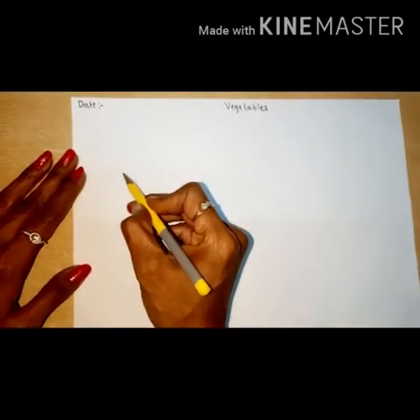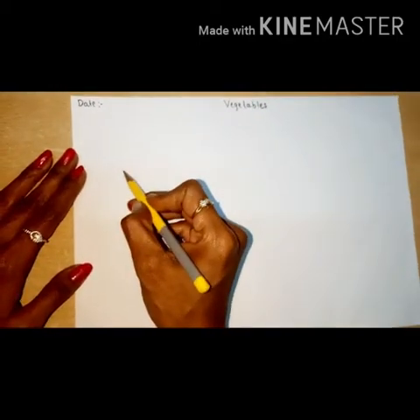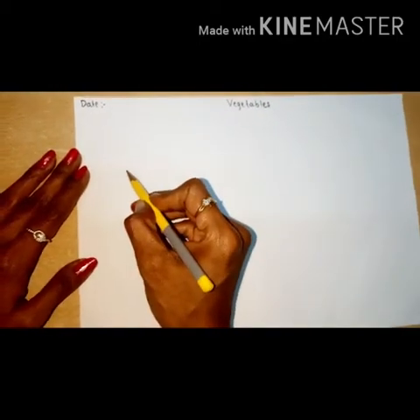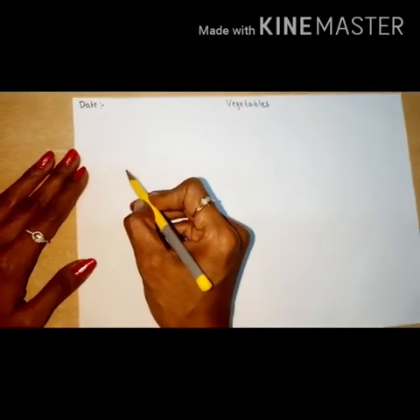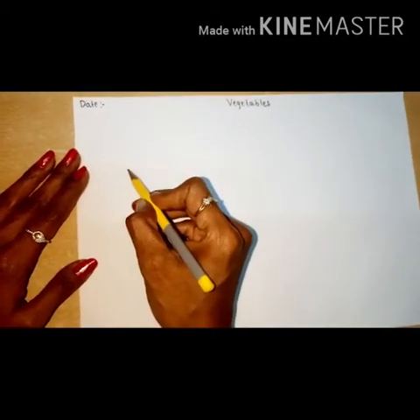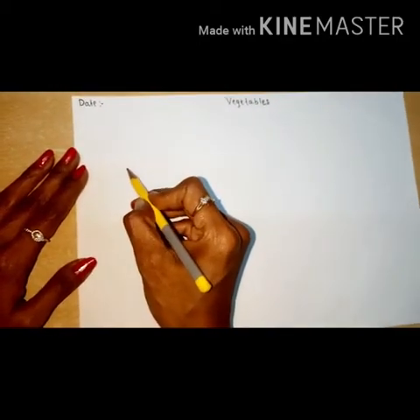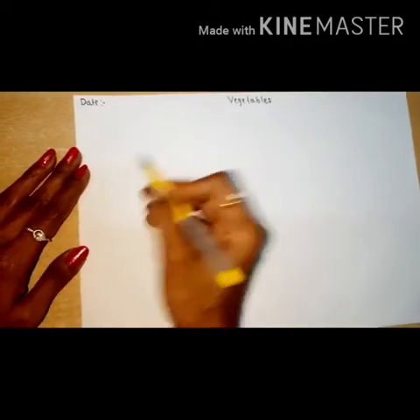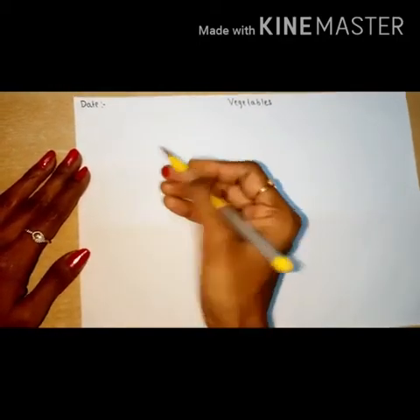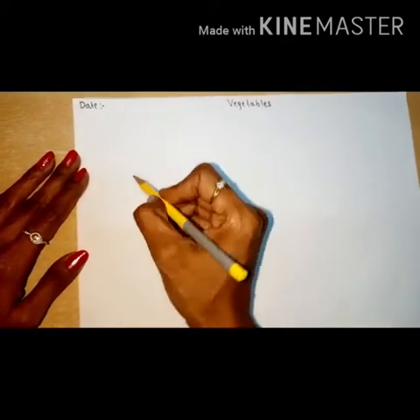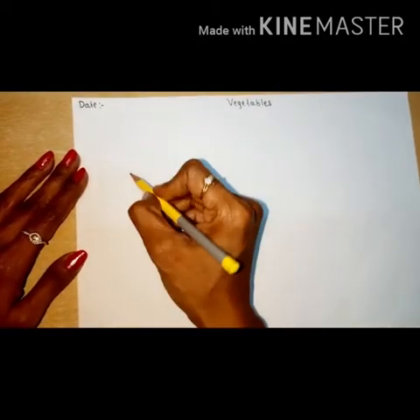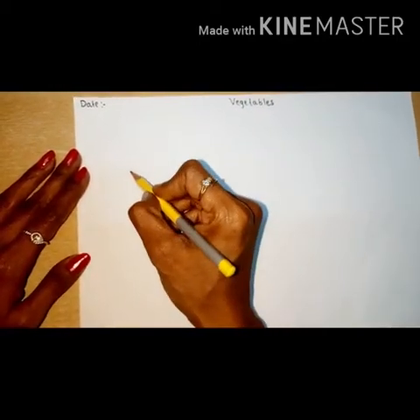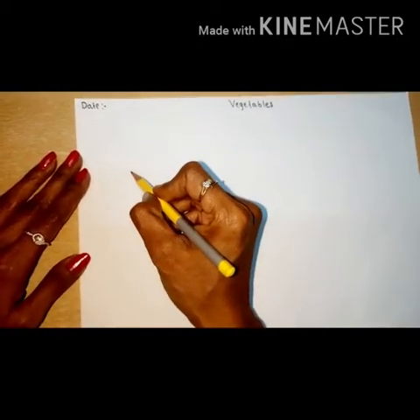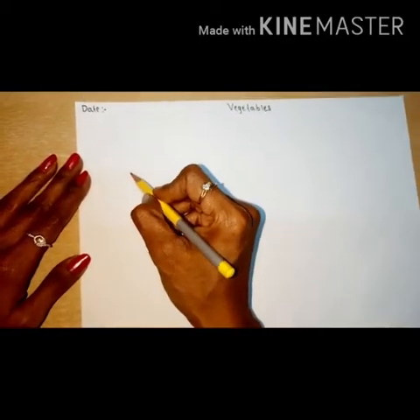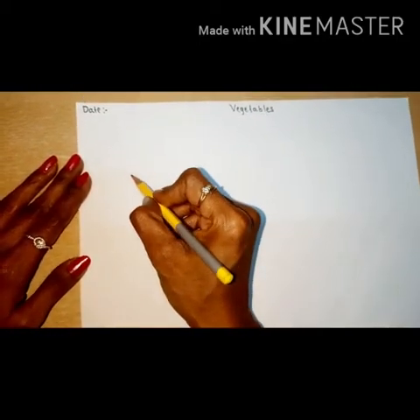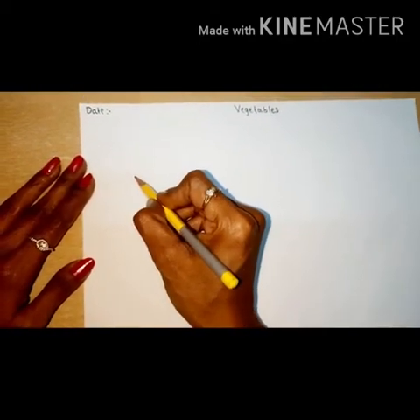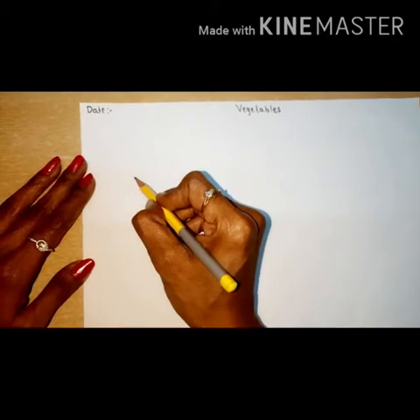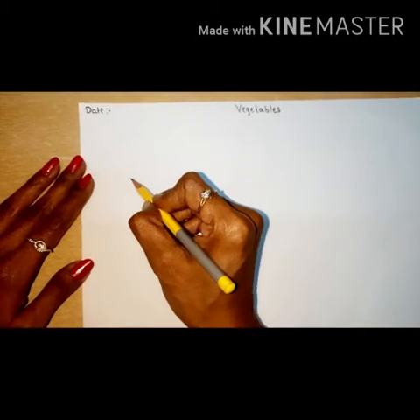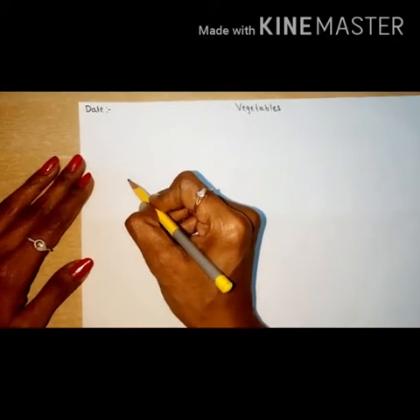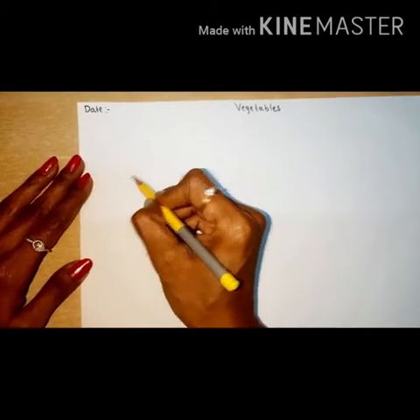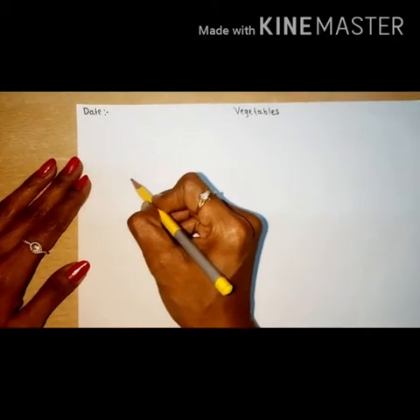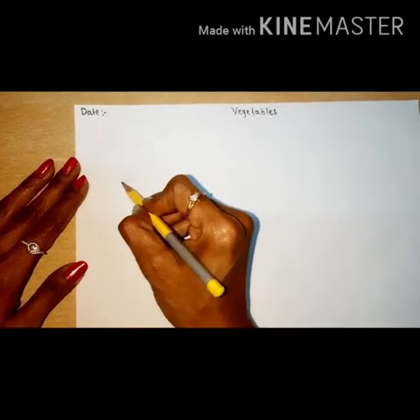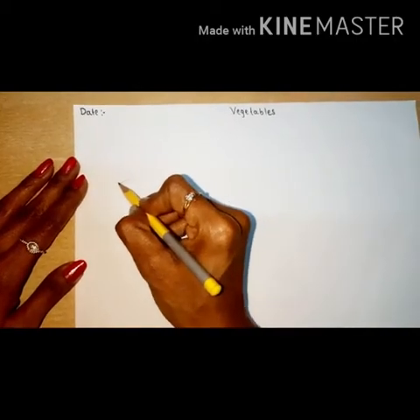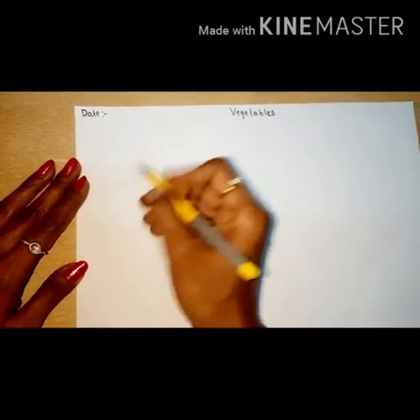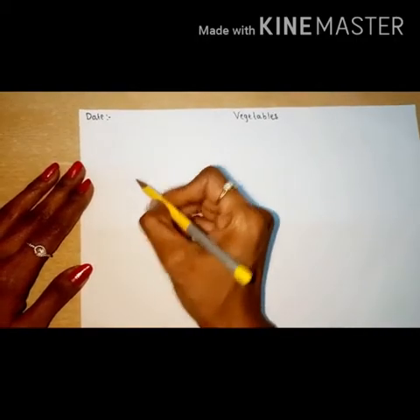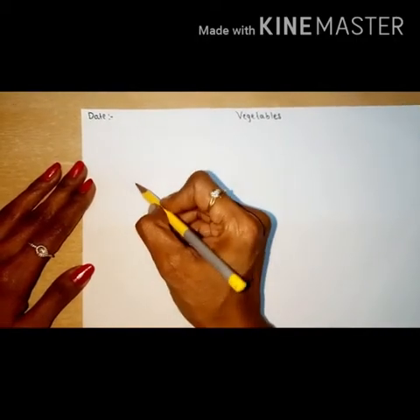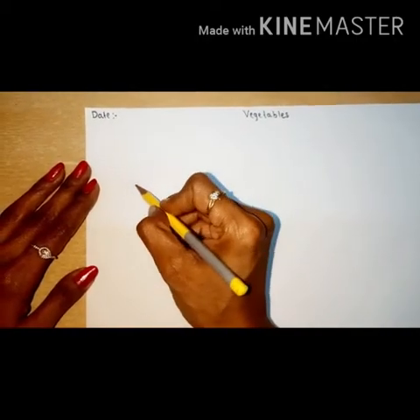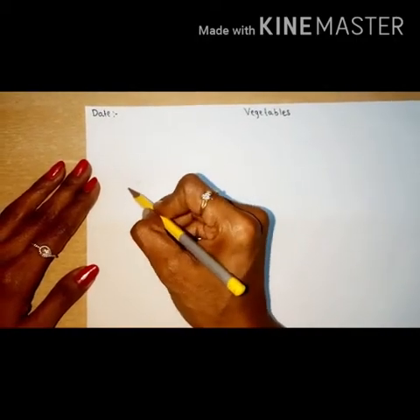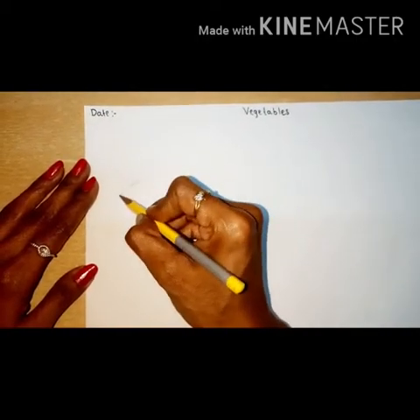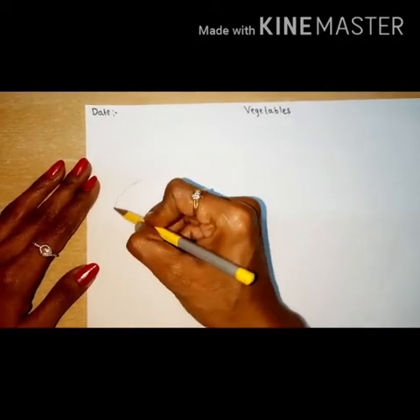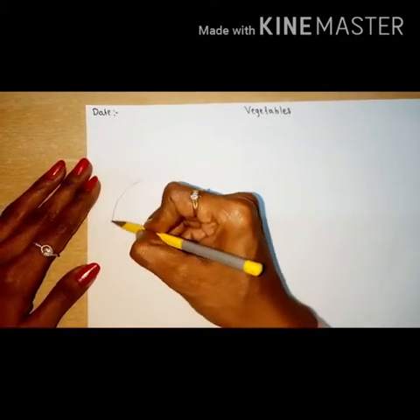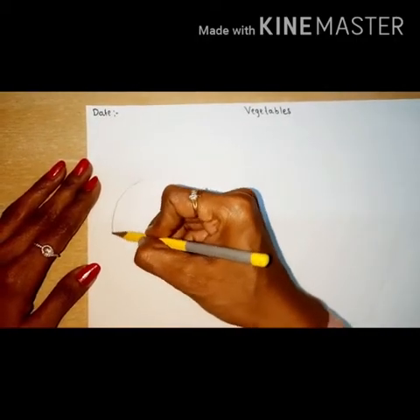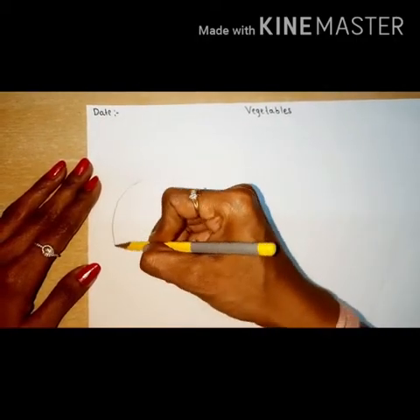First of all take your pencil and in this corner, keep the pencil here and draw a circle like this, then another circle like this.